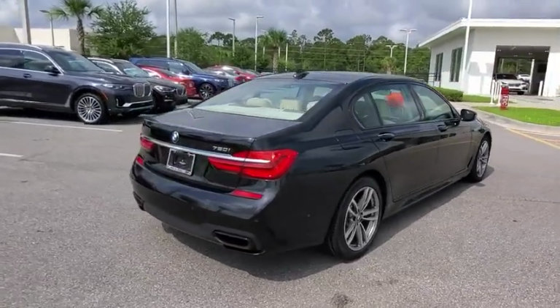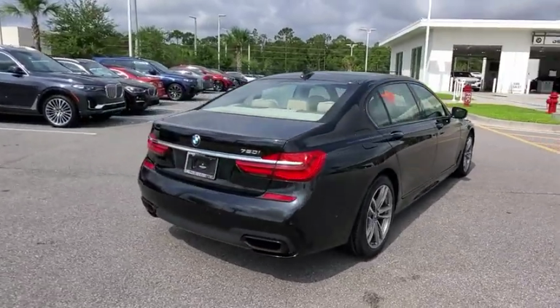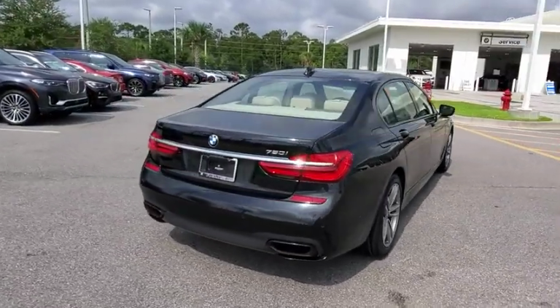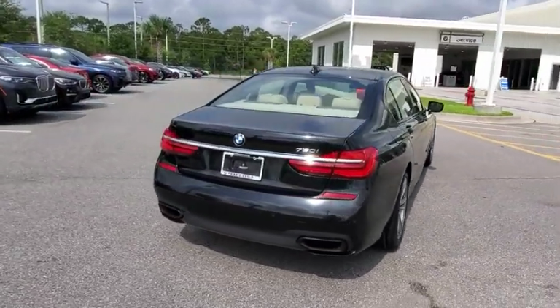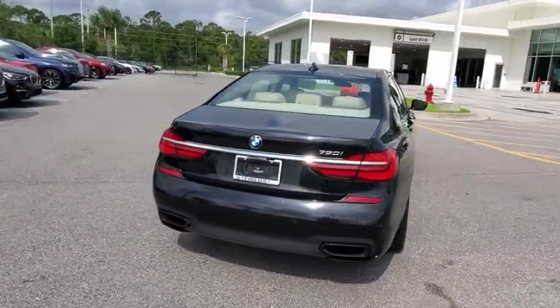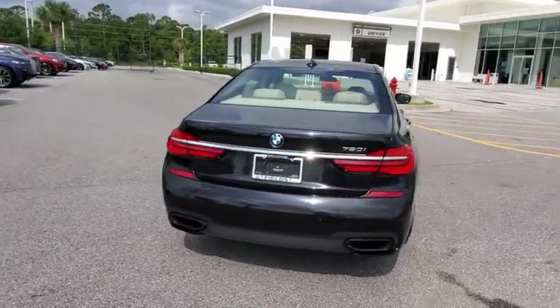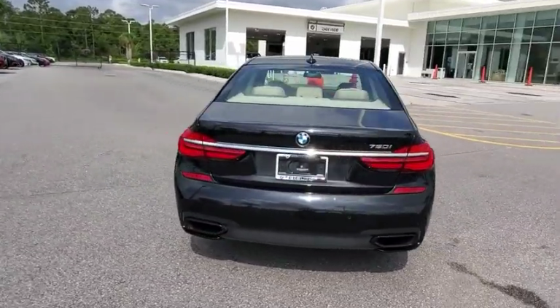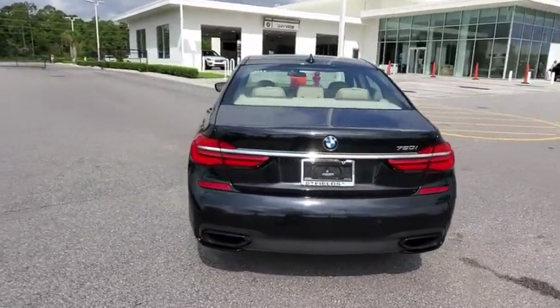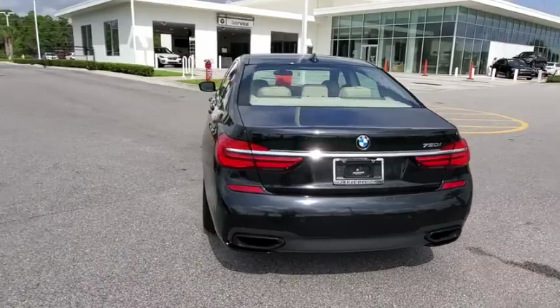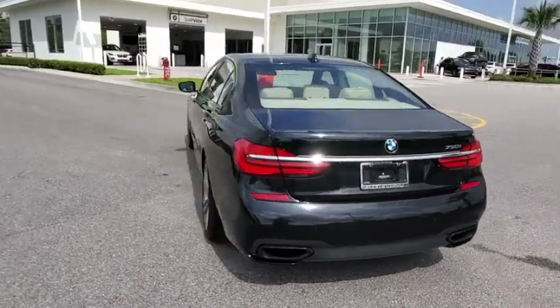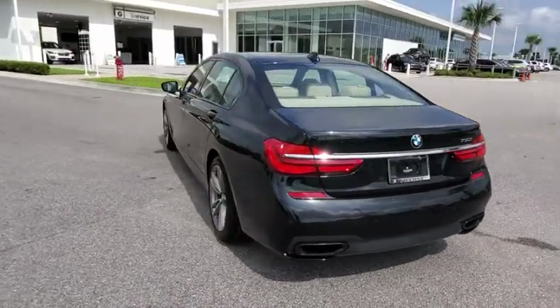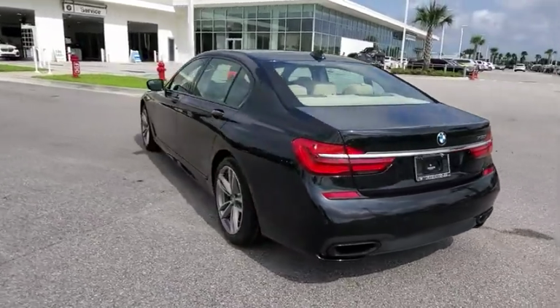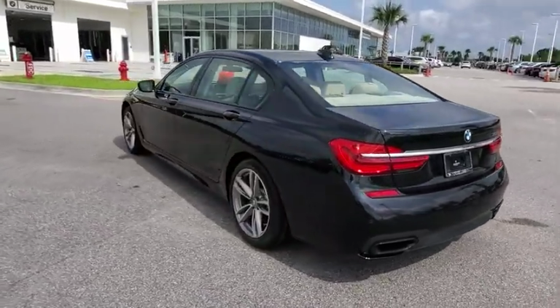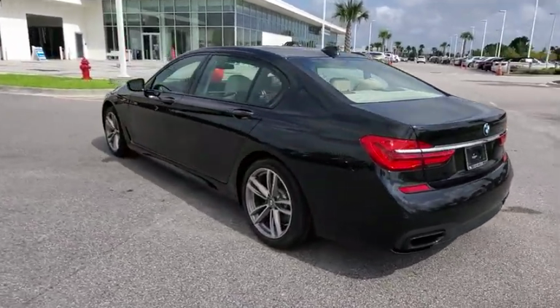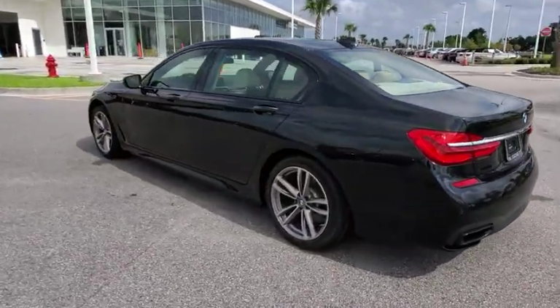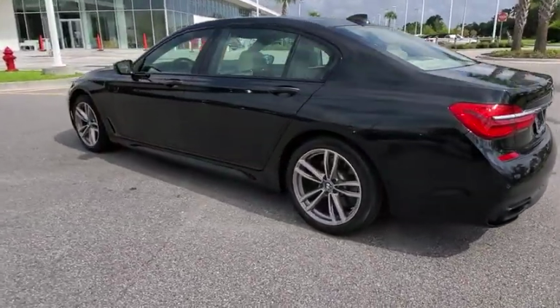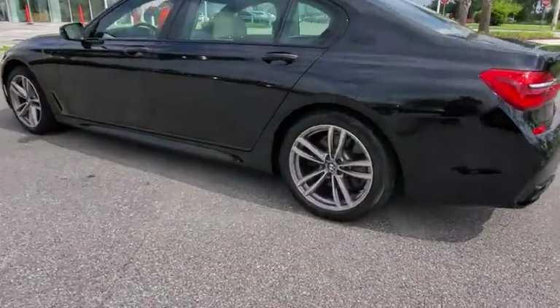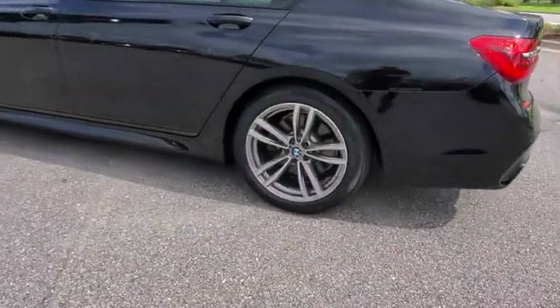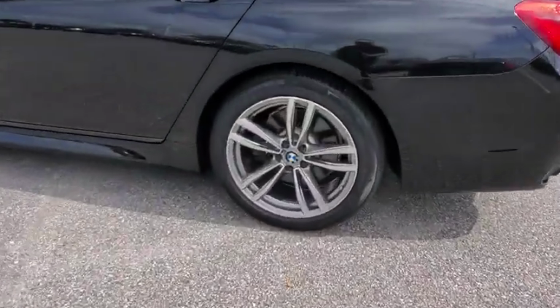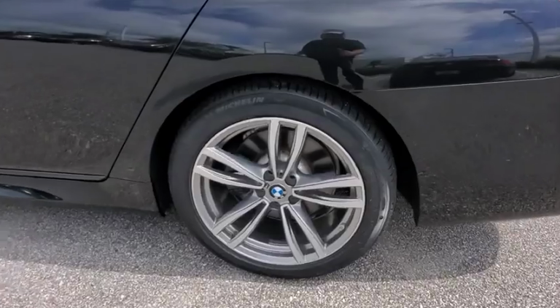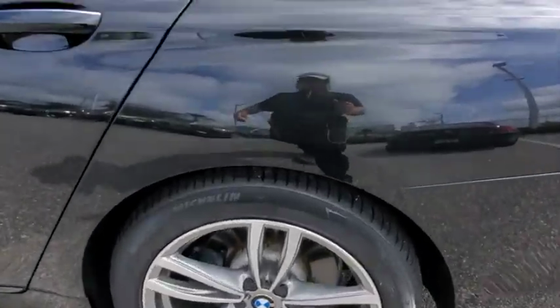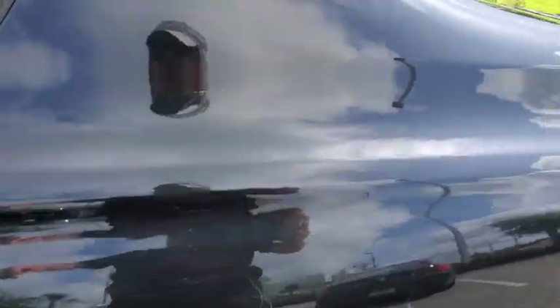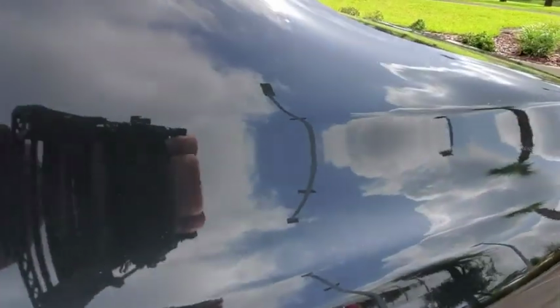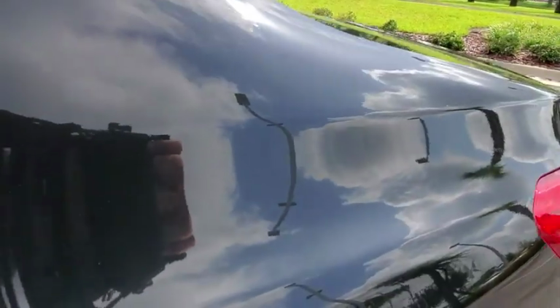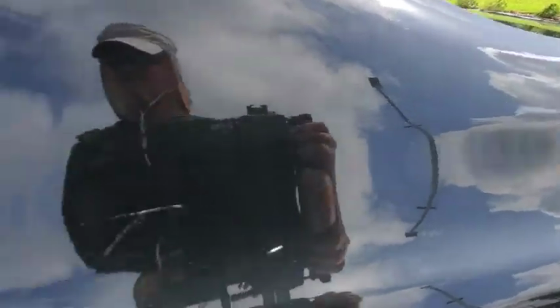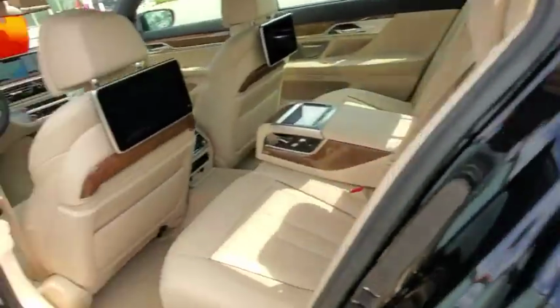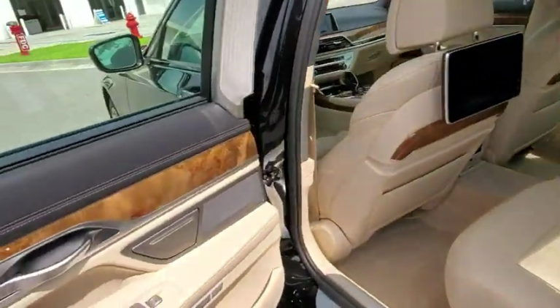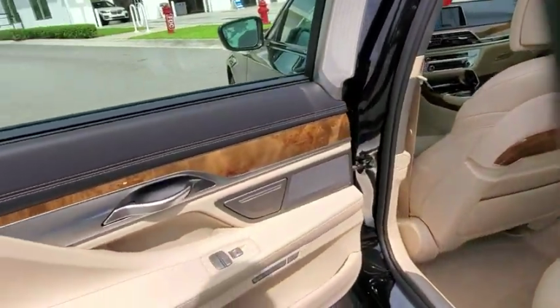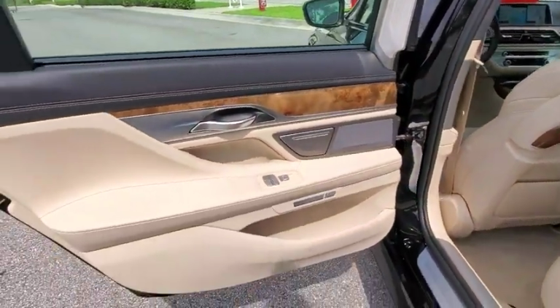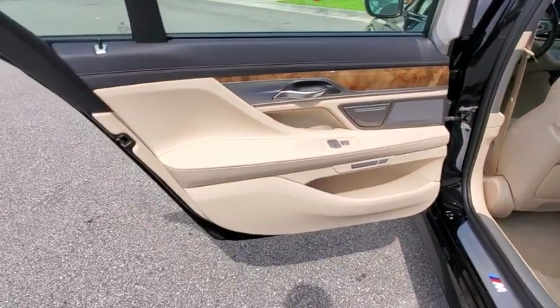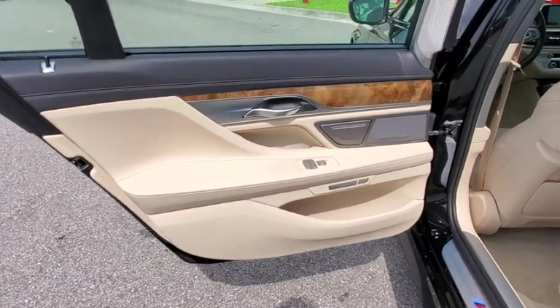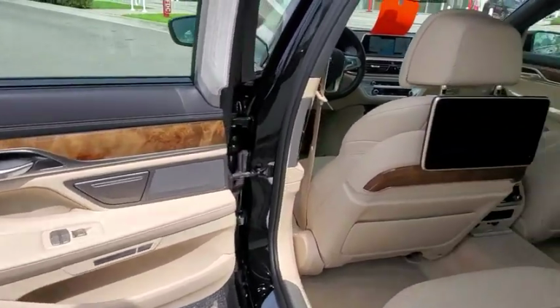Here are some of this vehicle's great options: backup camera, power liftgate, power passenger seat, navigation system, traction control, stability control, steering wheel audio controls, keyless entry, and anti-lock braking system.